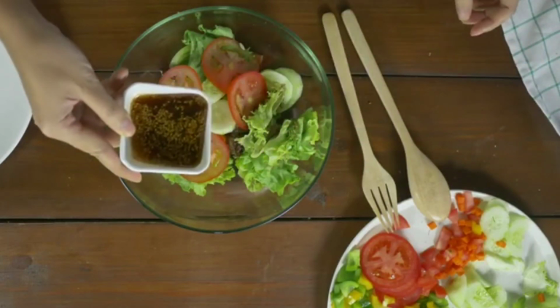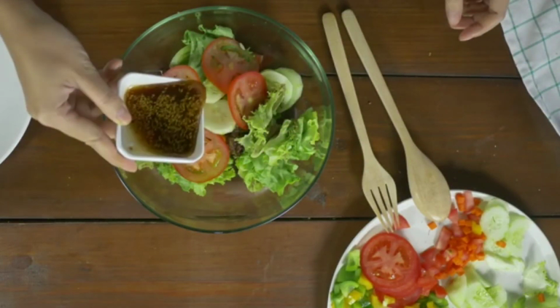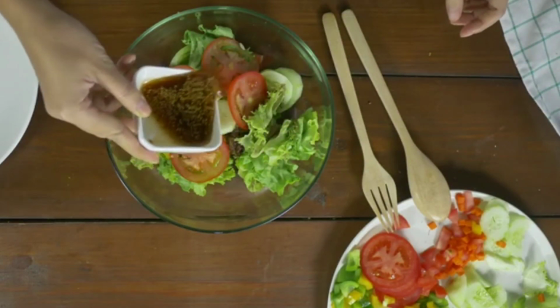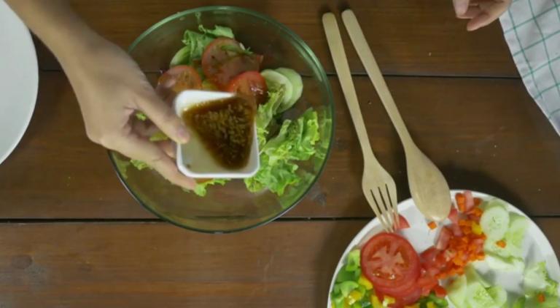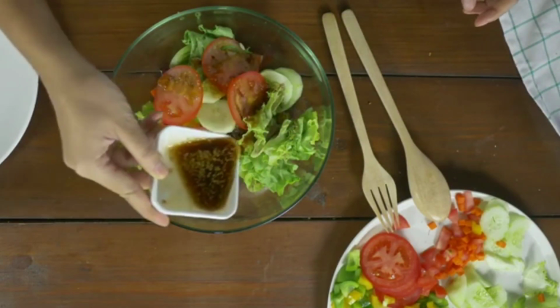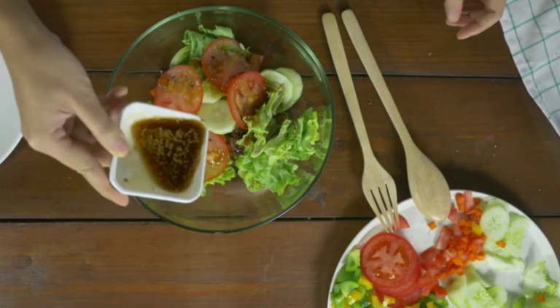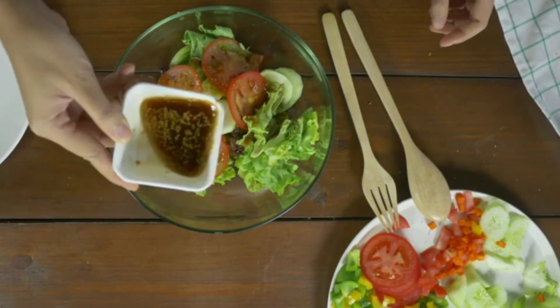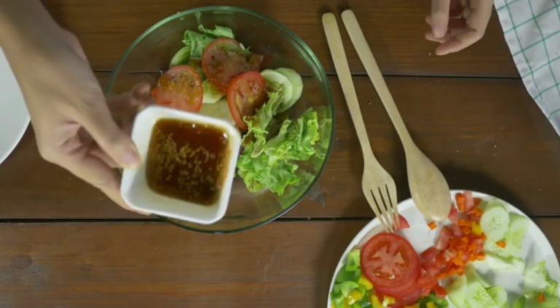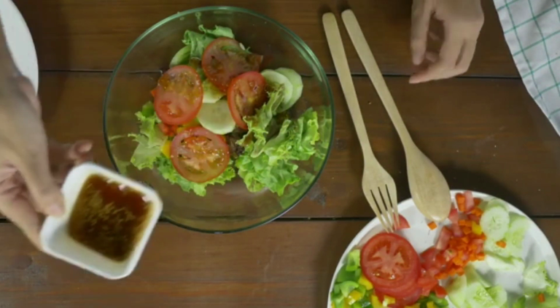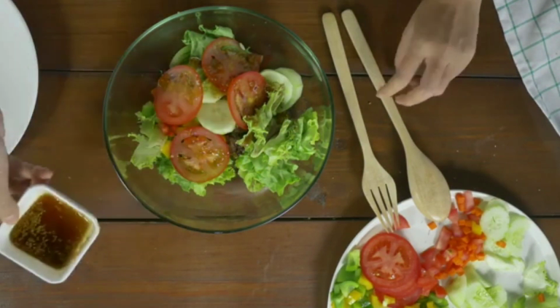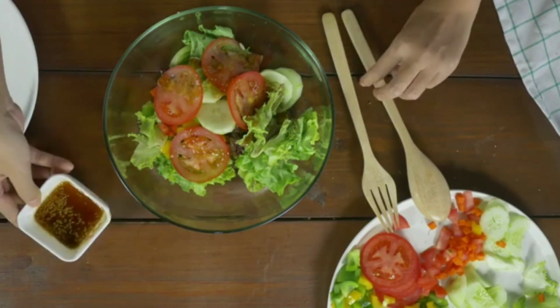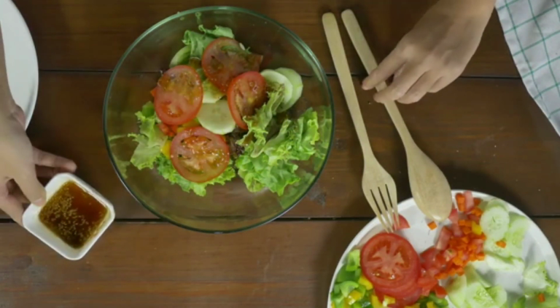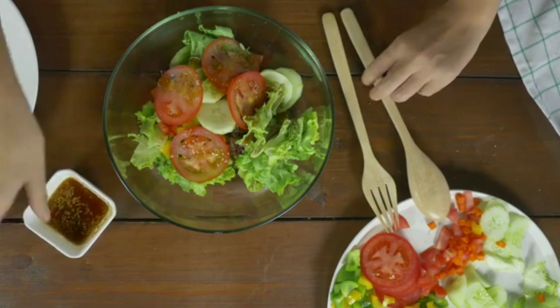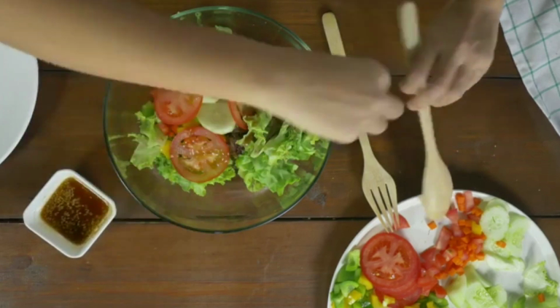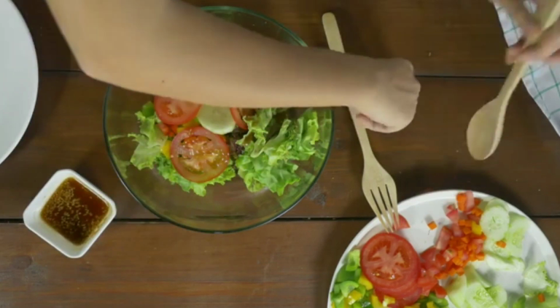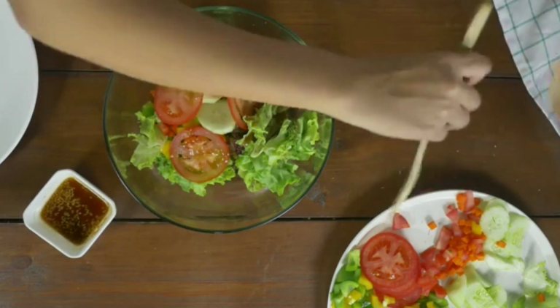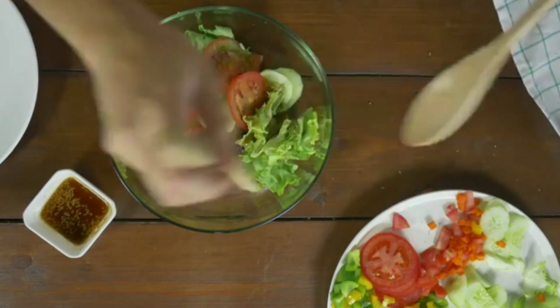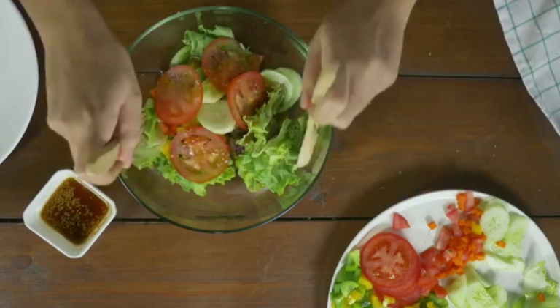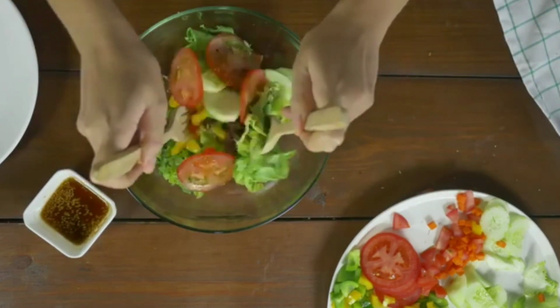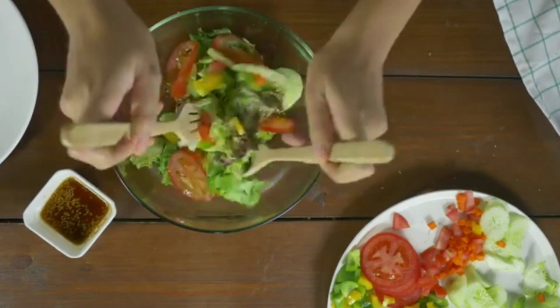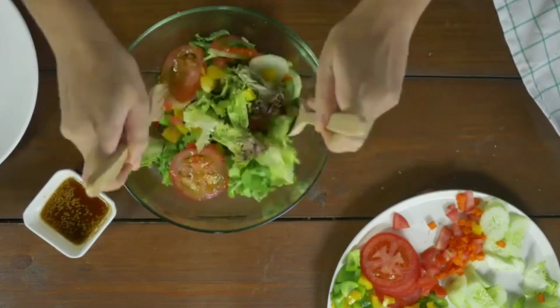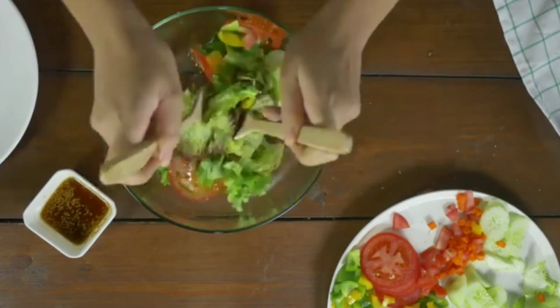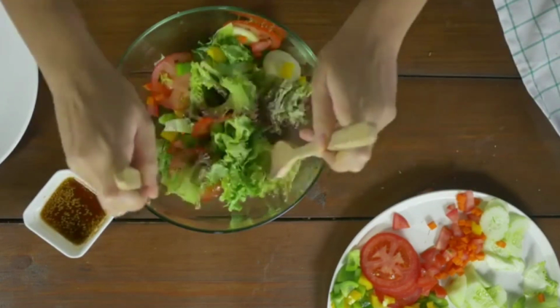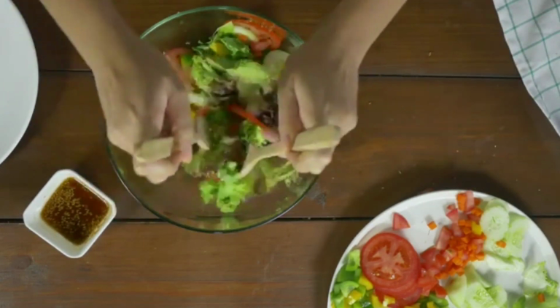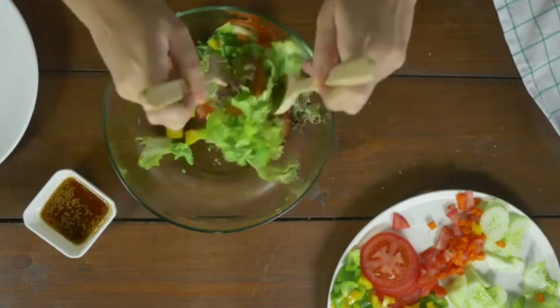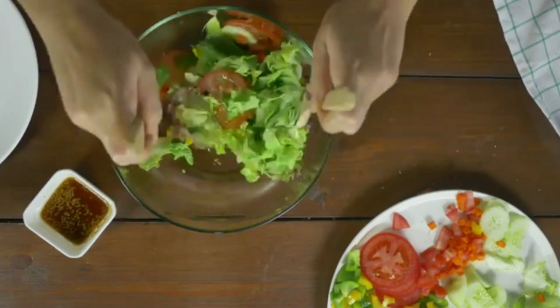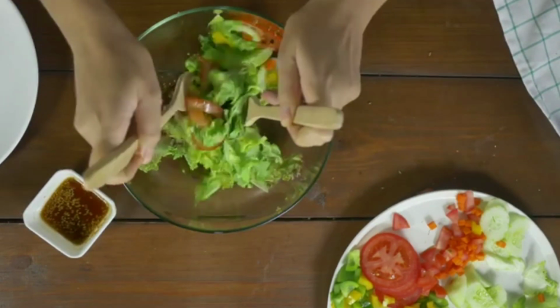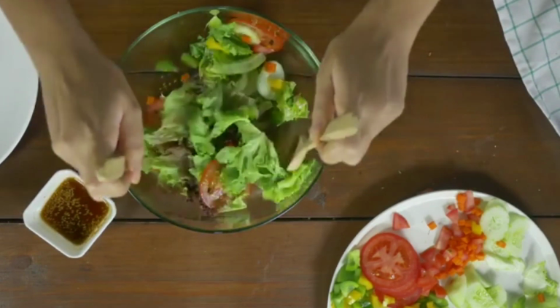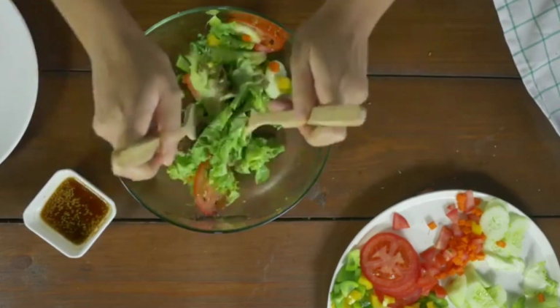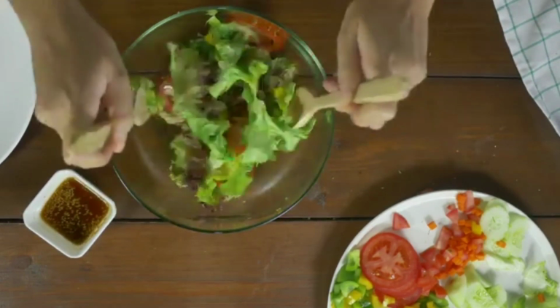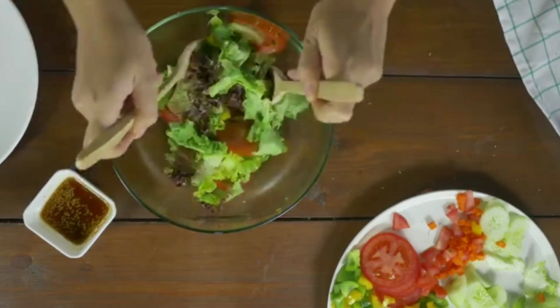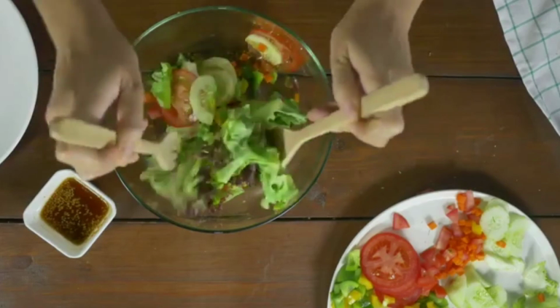If you are experiencing severe or persistent acne, it is important to consult a dermatologist who can provide a personalized treatment plan.